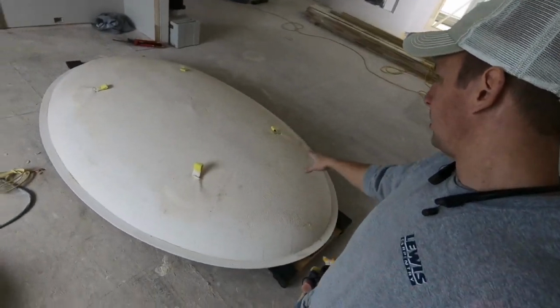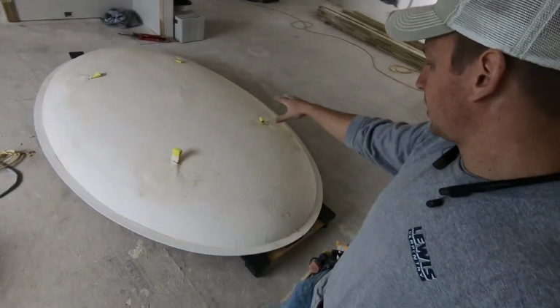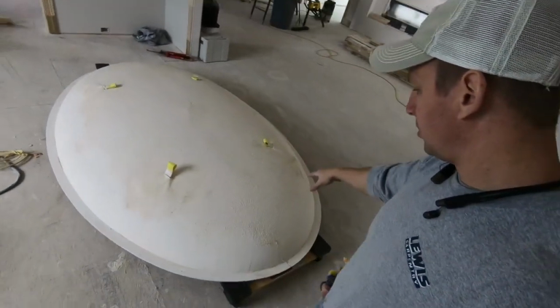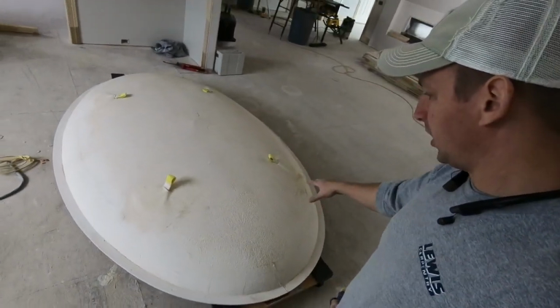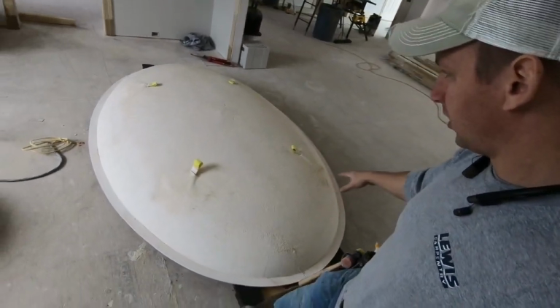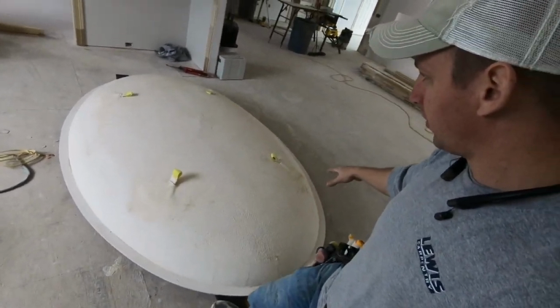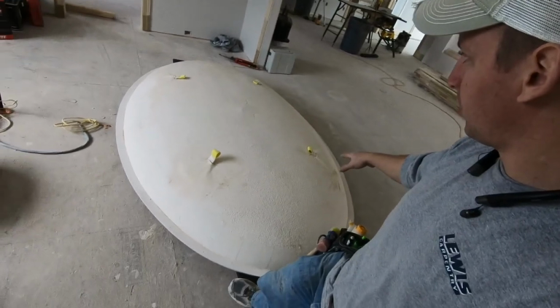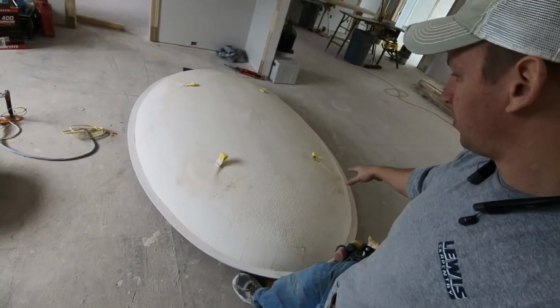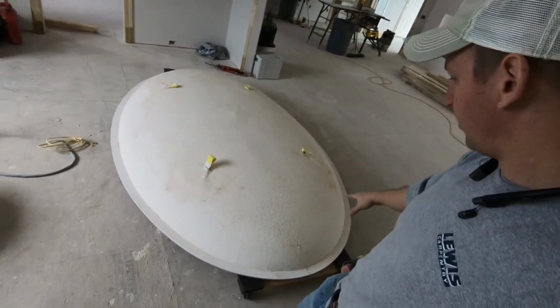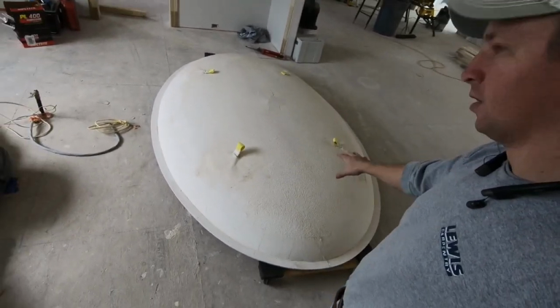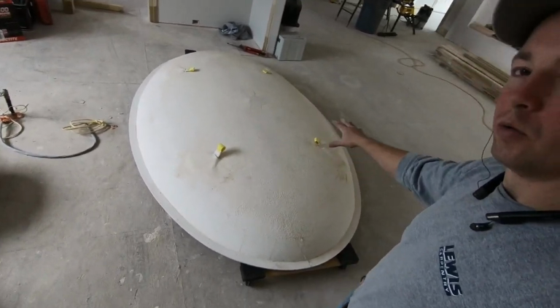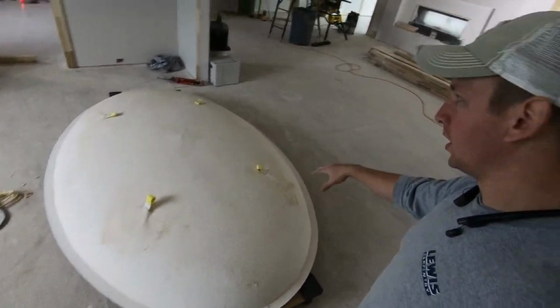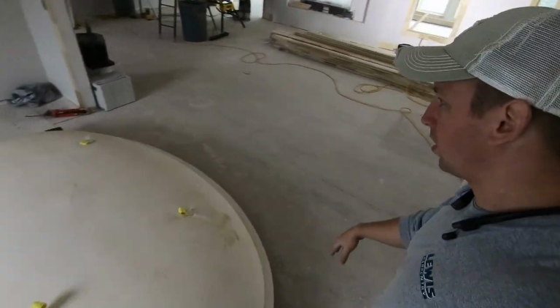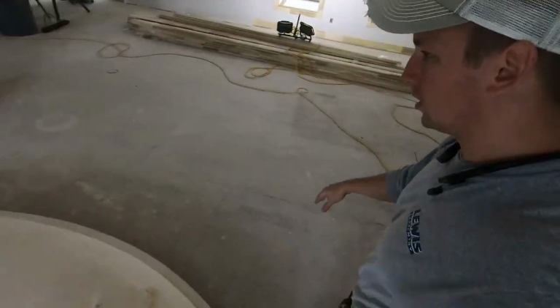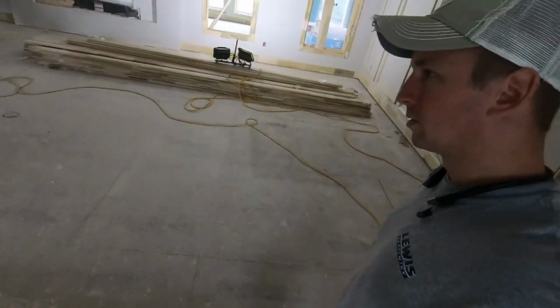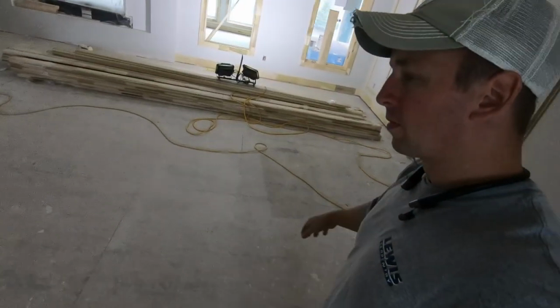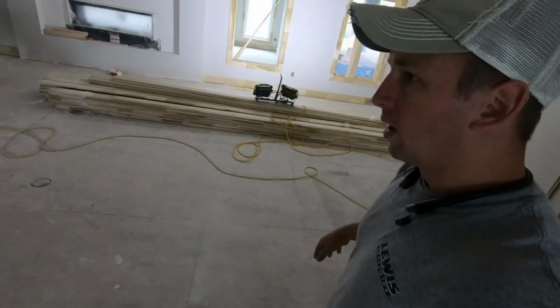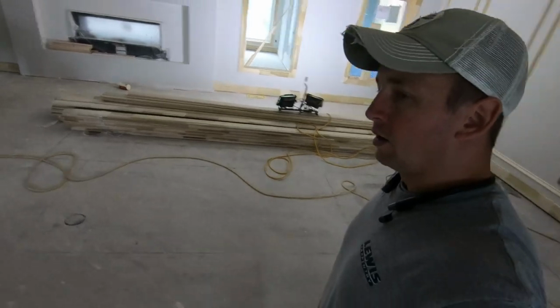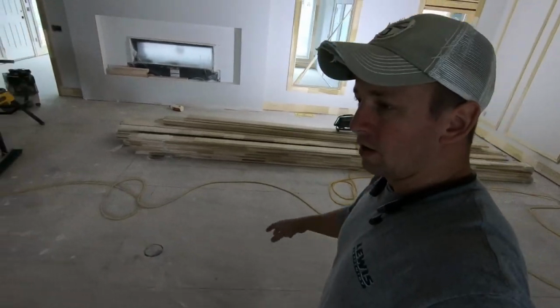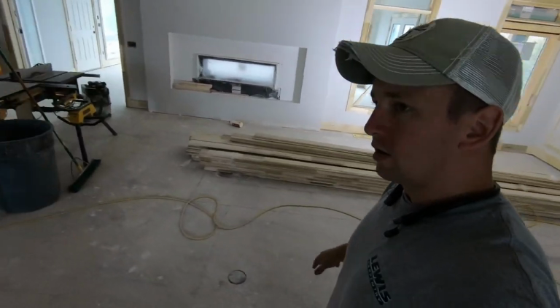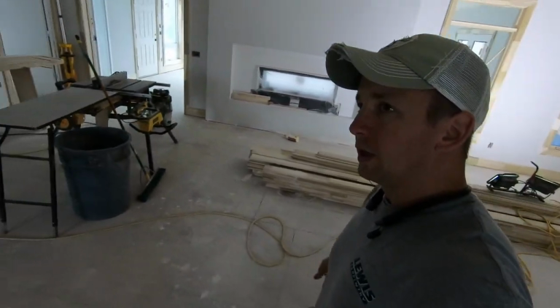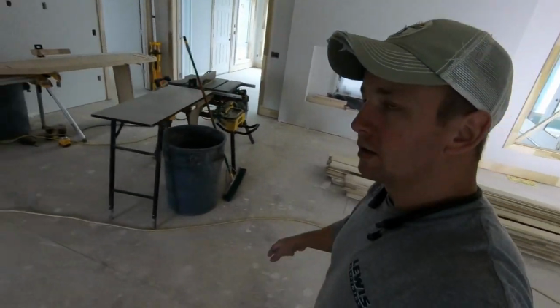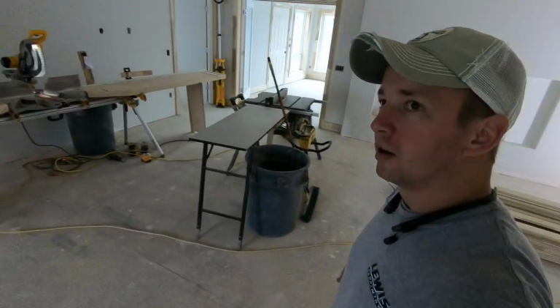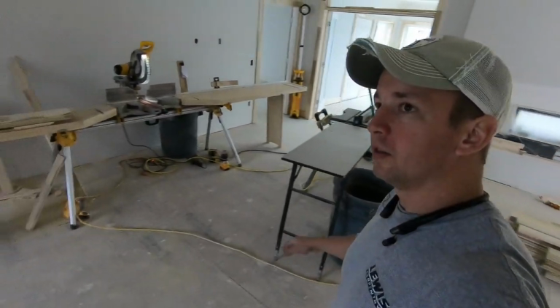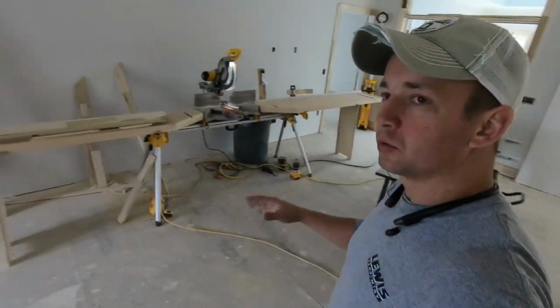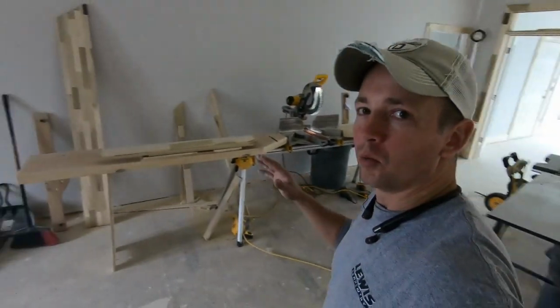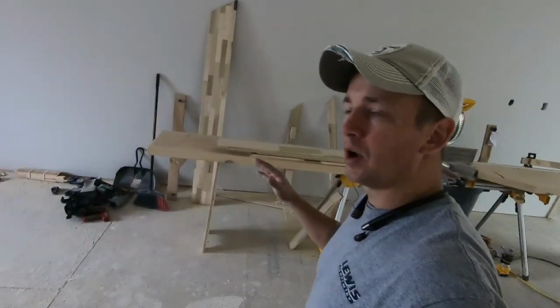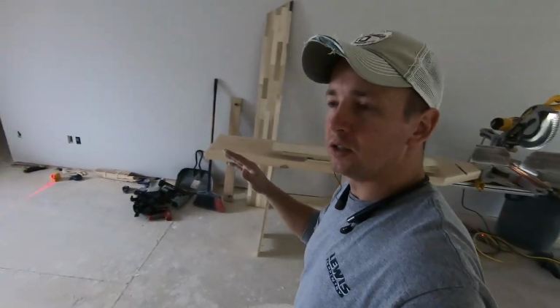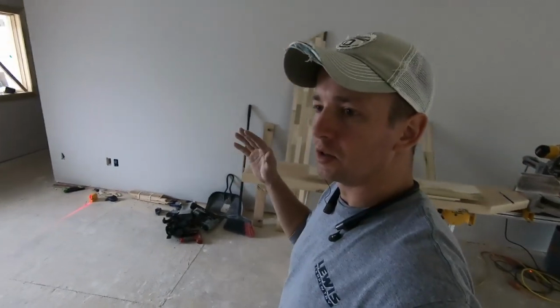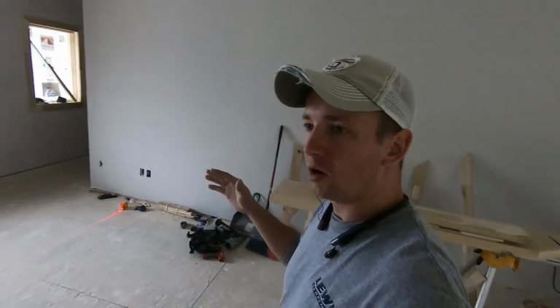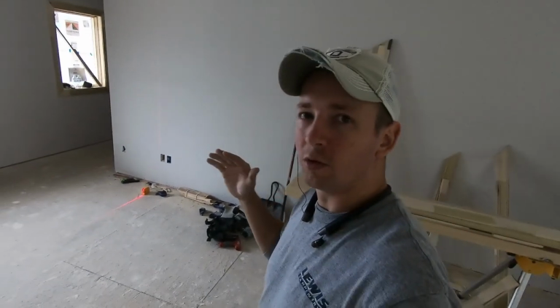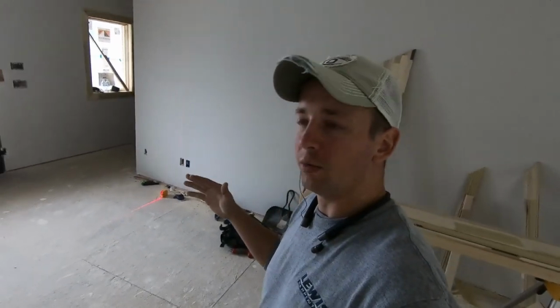I've got the dome in here on a couple of rolling cart deals. It was kind of a challenge because this would have been way, way easier to install before drywall.